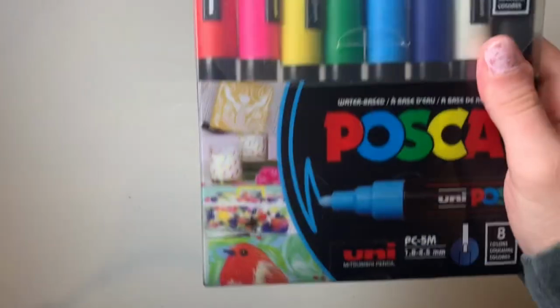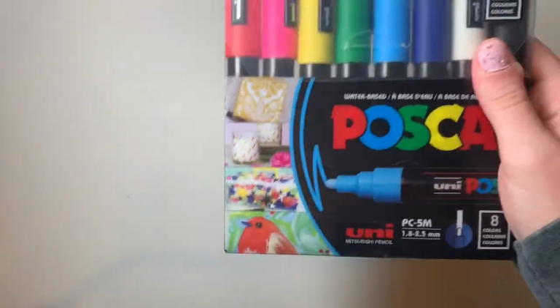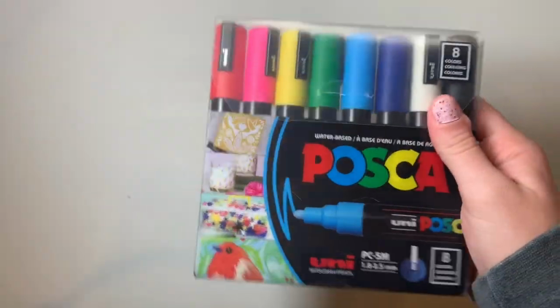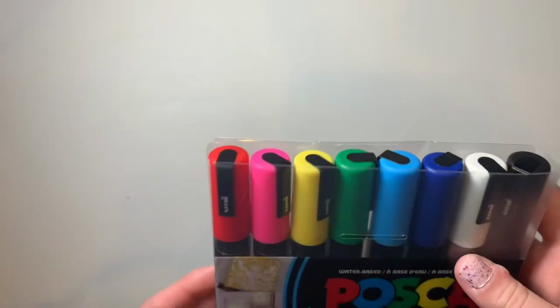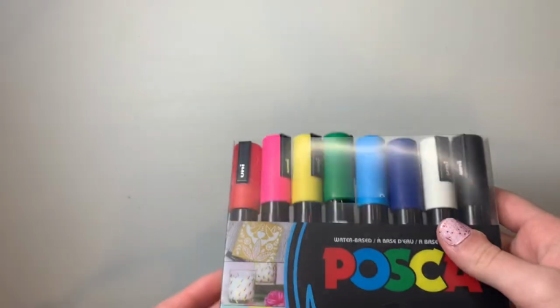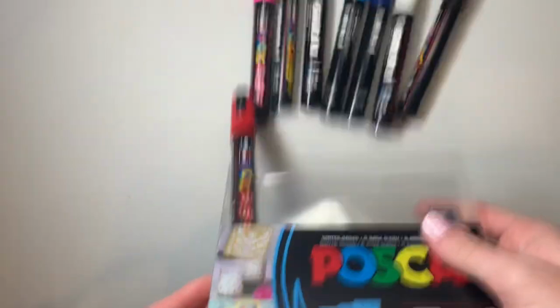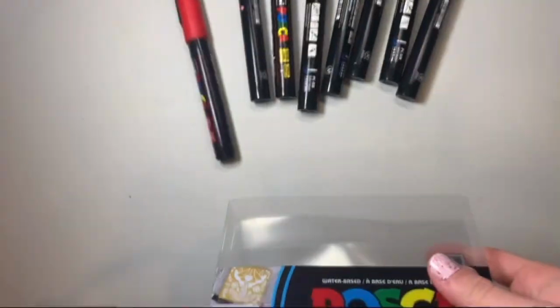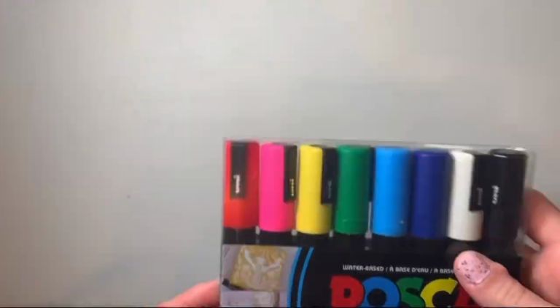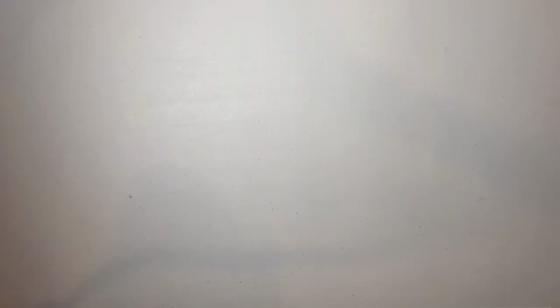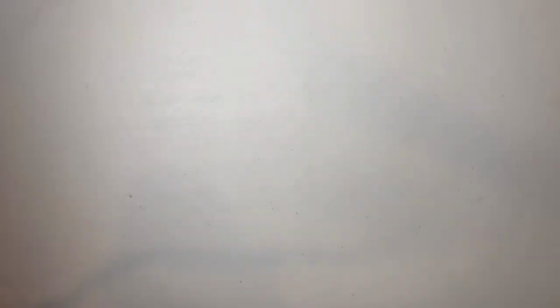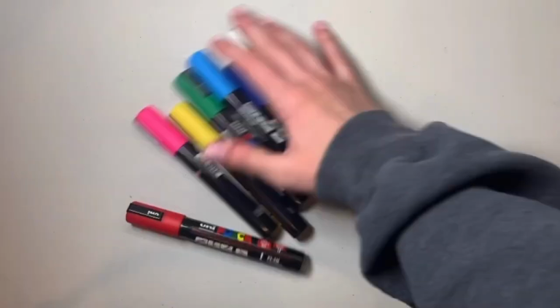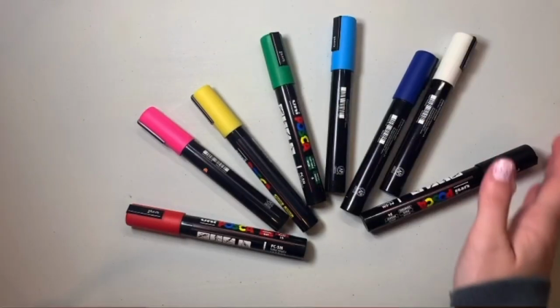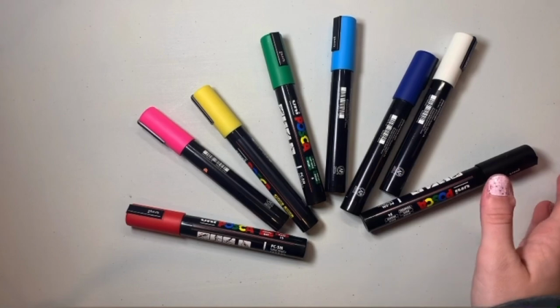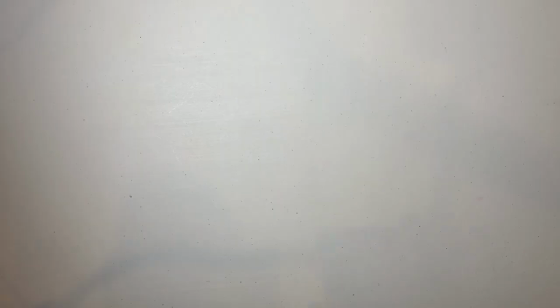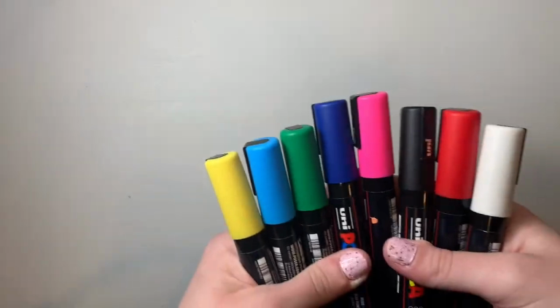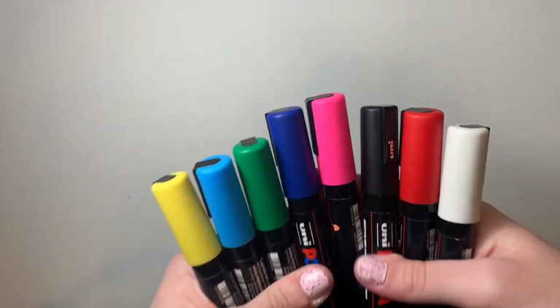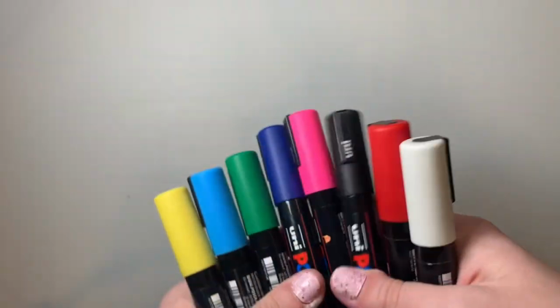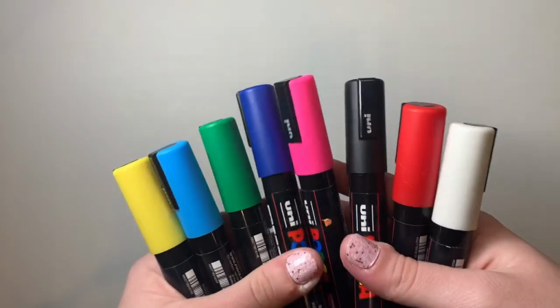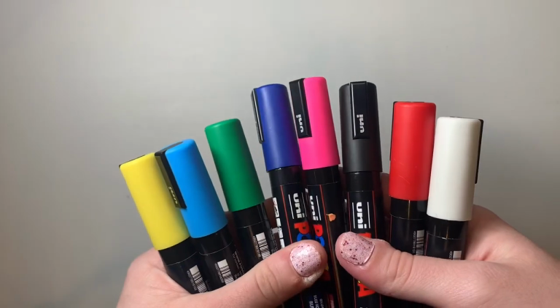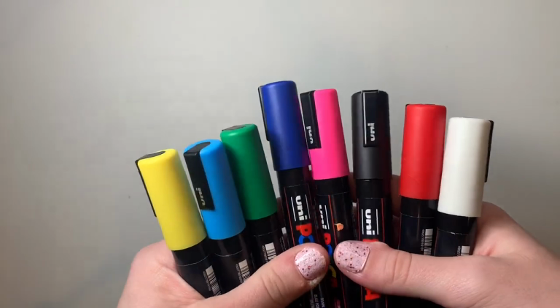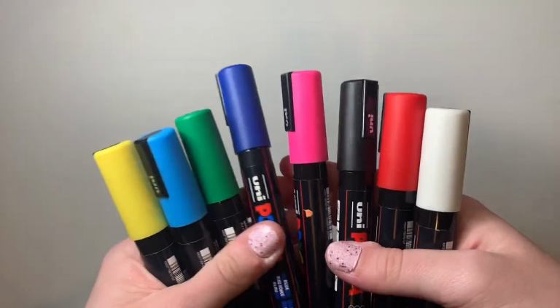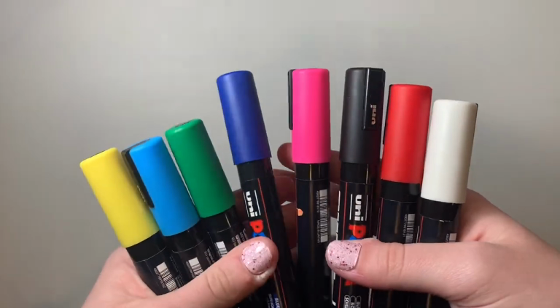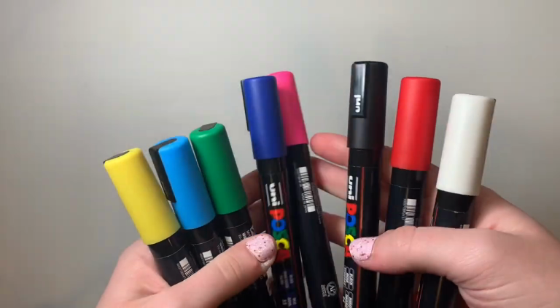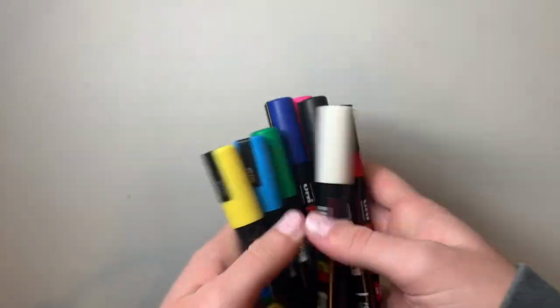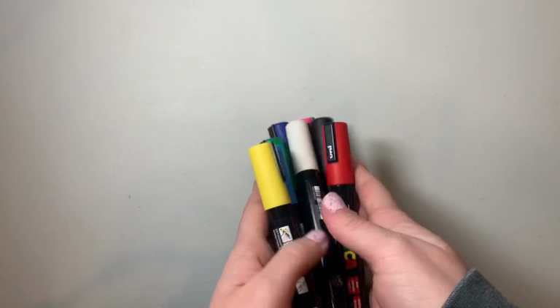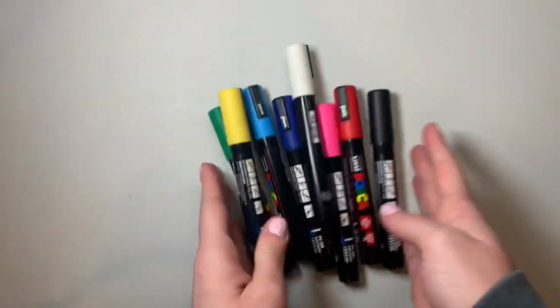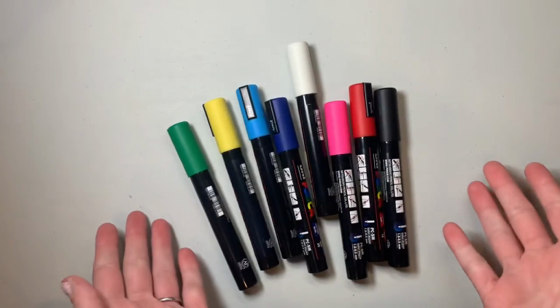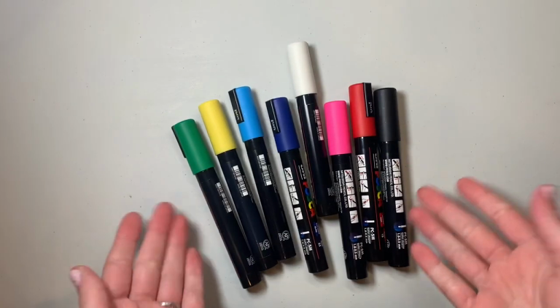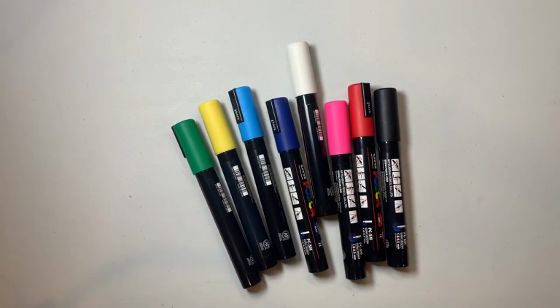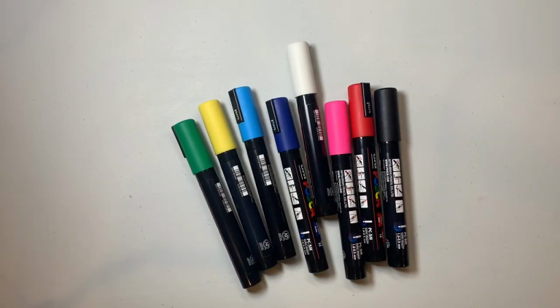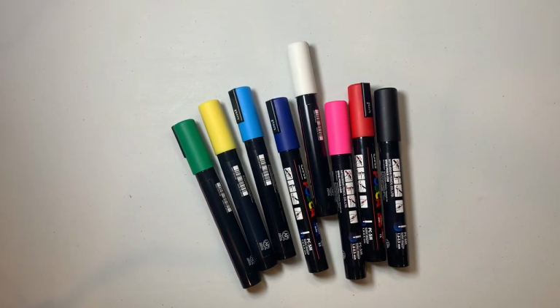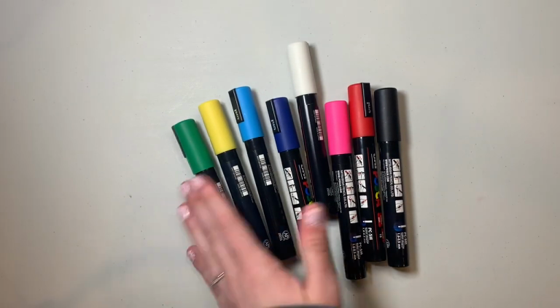Hello everyone! Today I'm going to be using Posca pens again for only my third time ever. I'm really excited — I have a really cool idea for this one. Before I begin, be sure to like and subscribe and let's see what I can come up with.